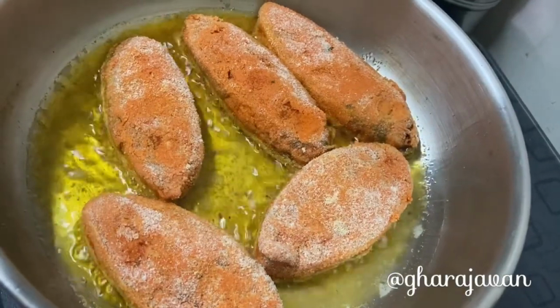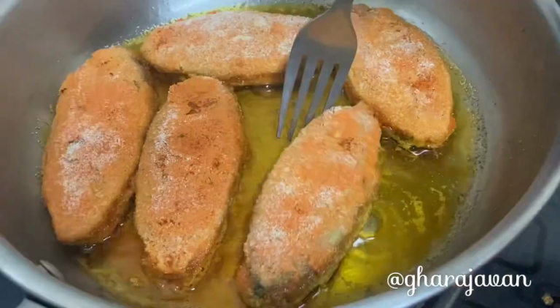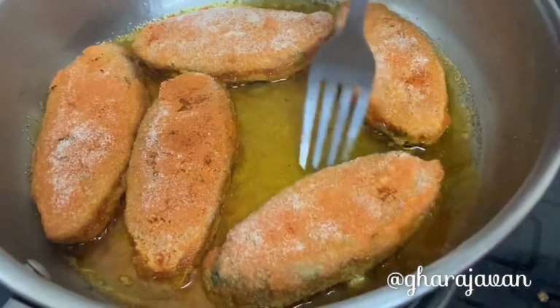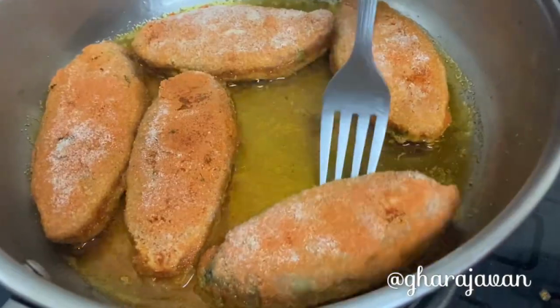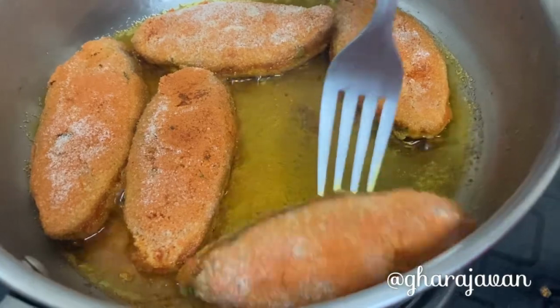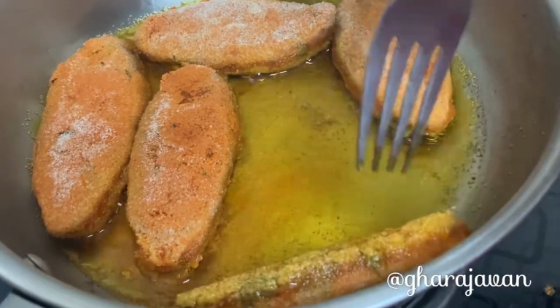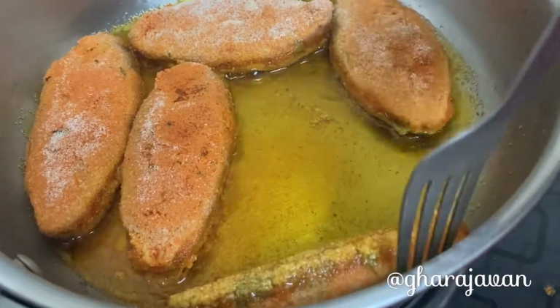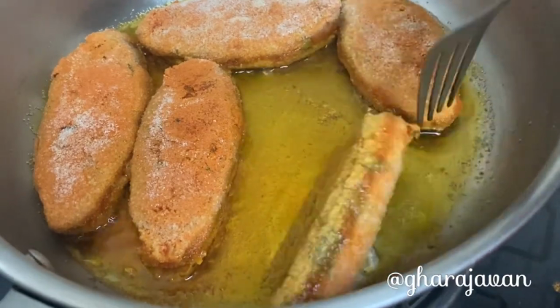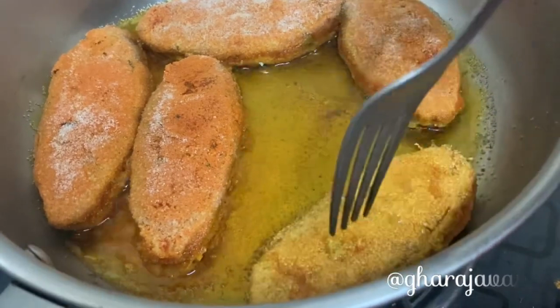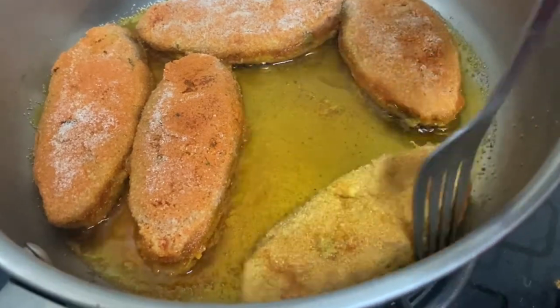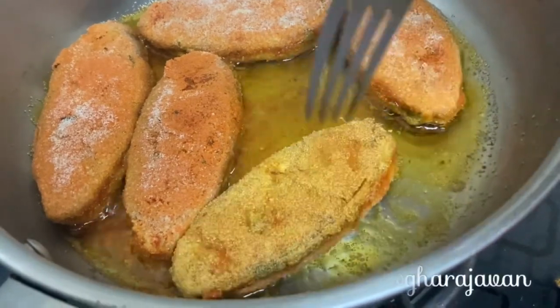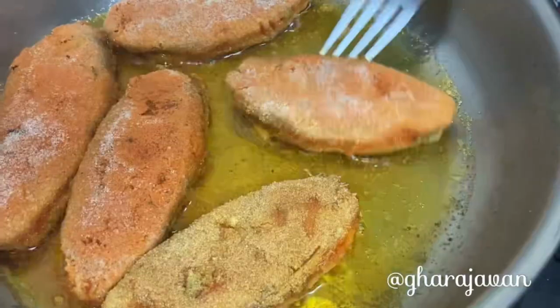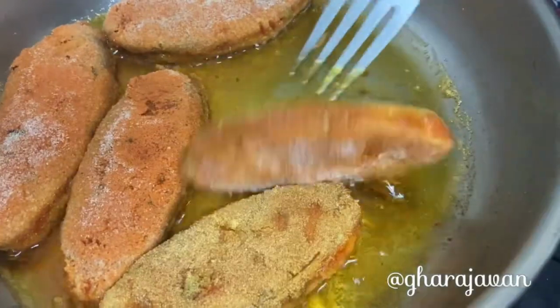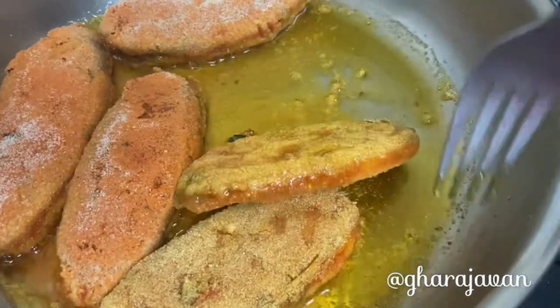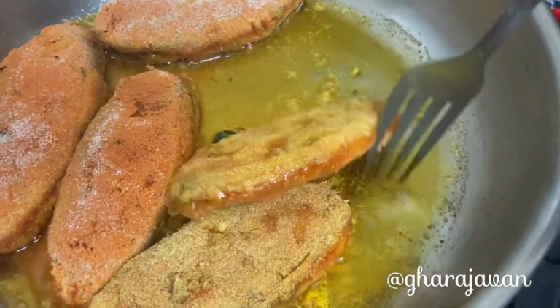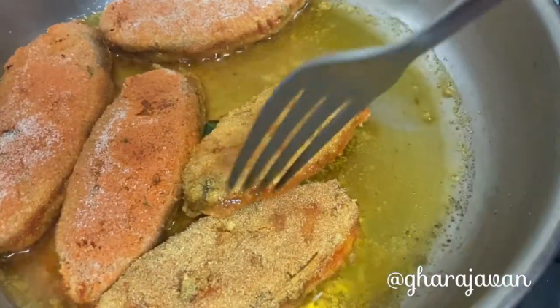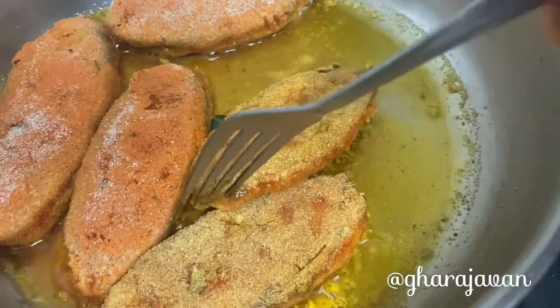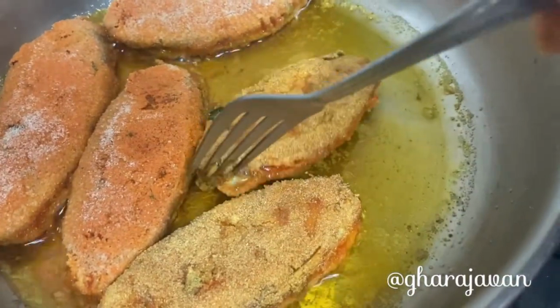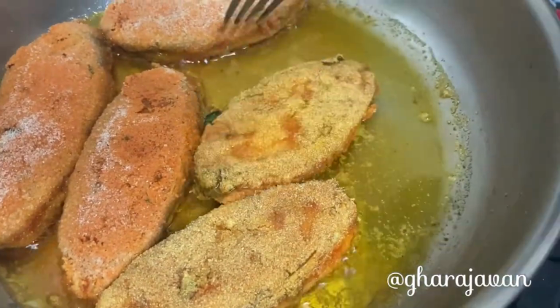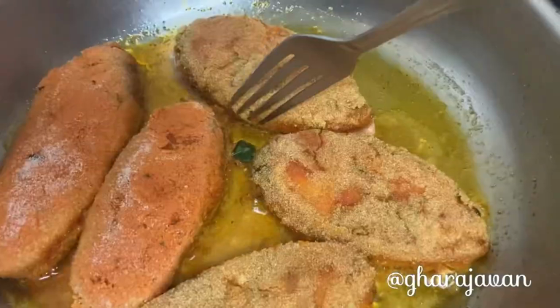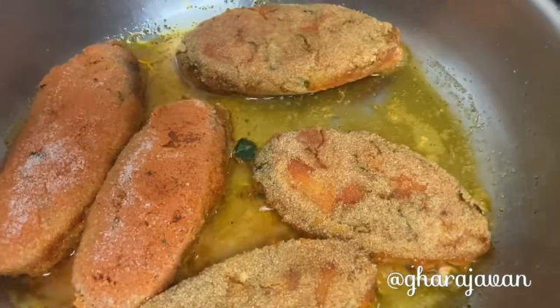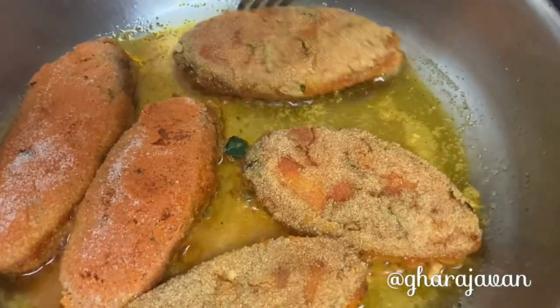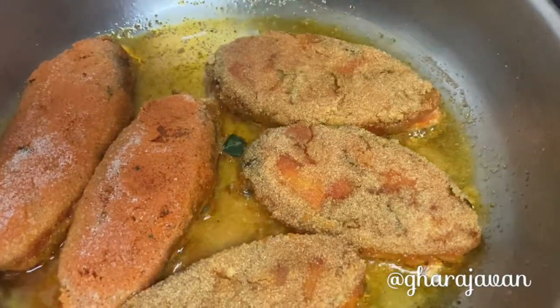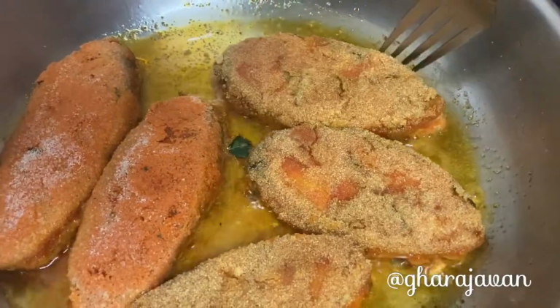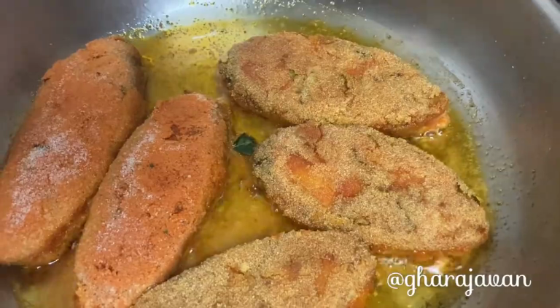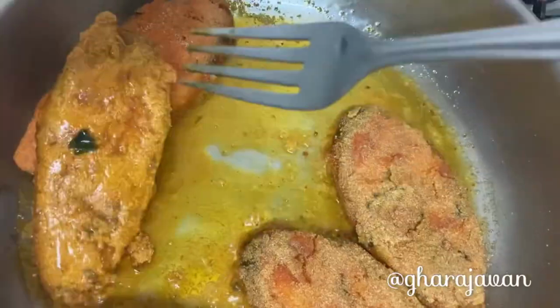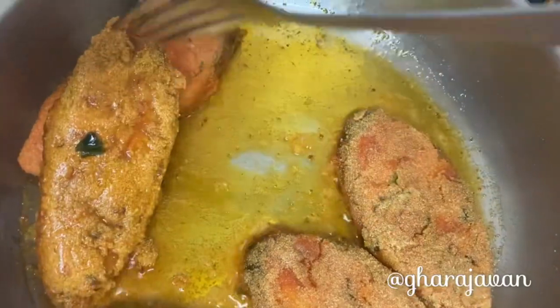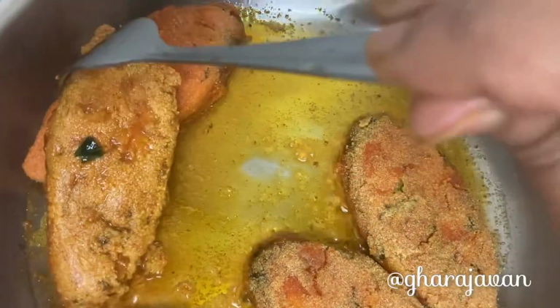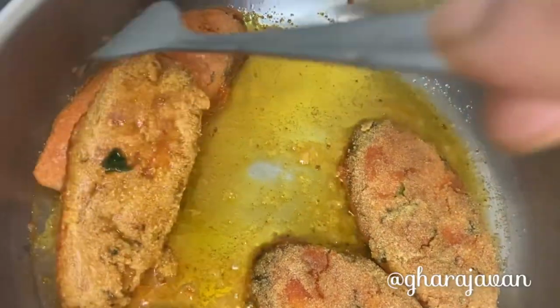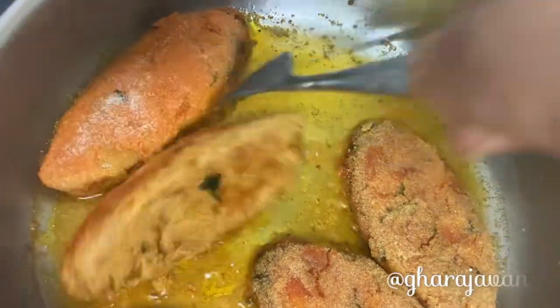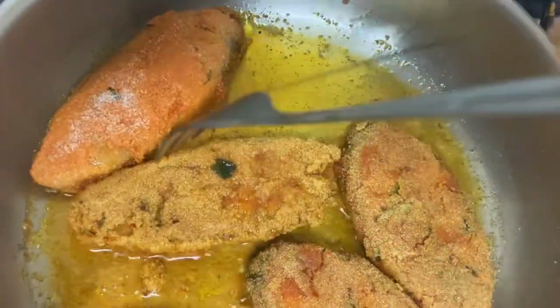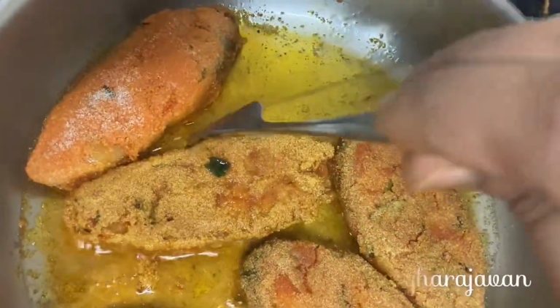Fry until it is crispy. I fried the fish for around three to five minutes under moderate heat on both sides.